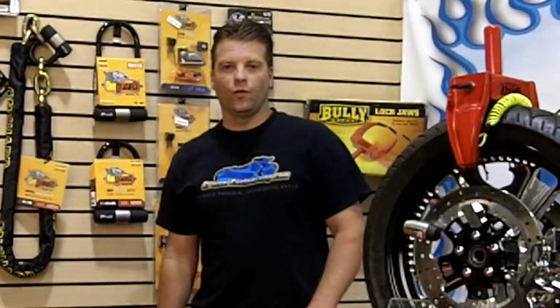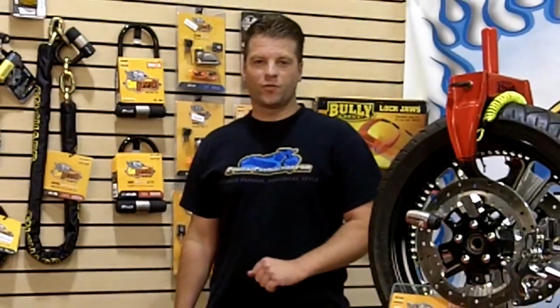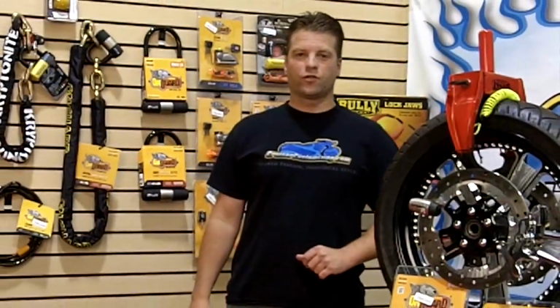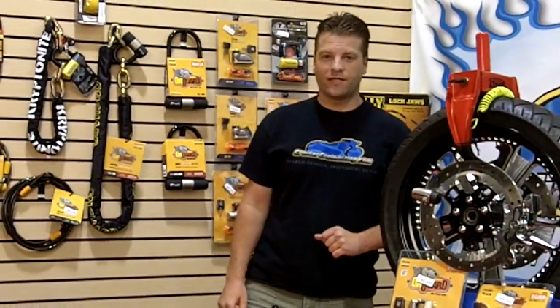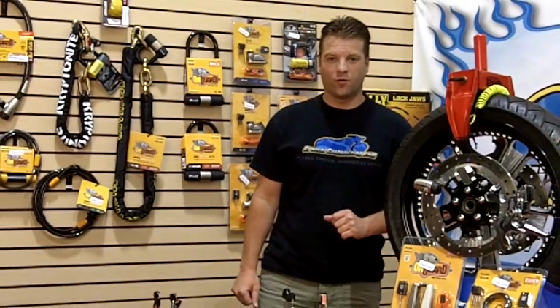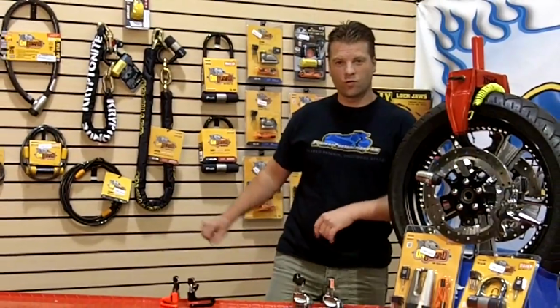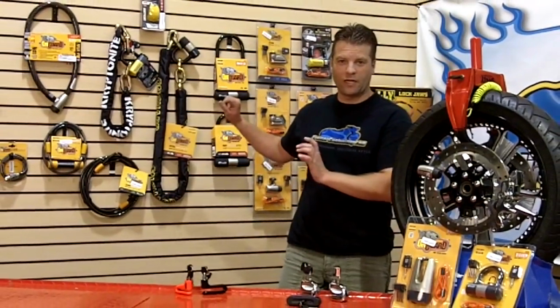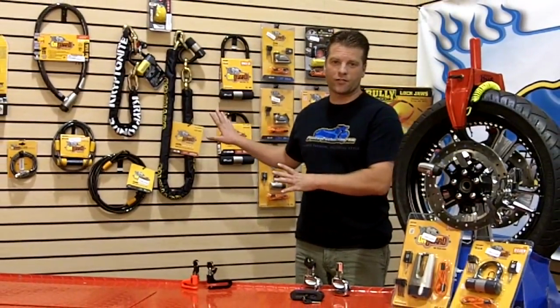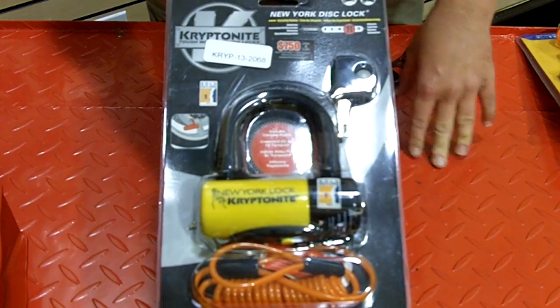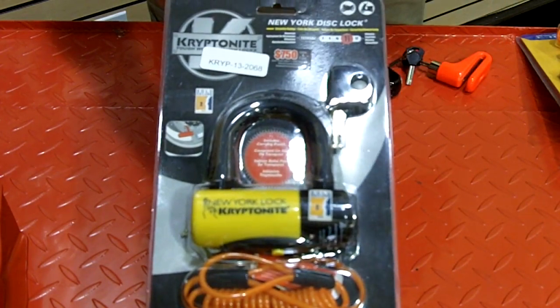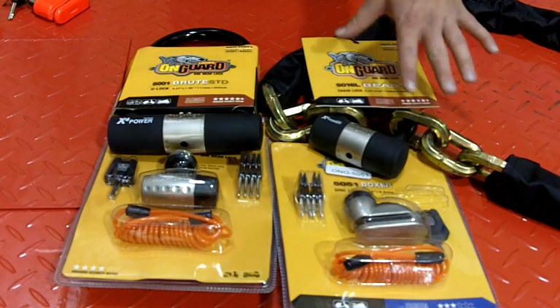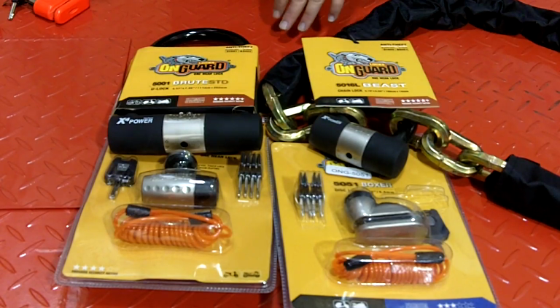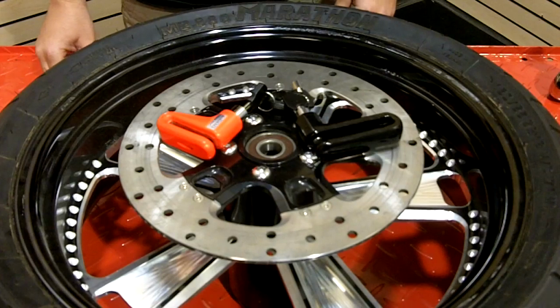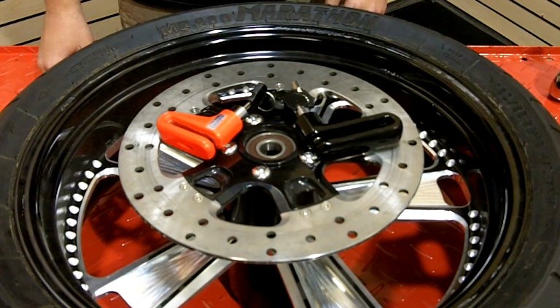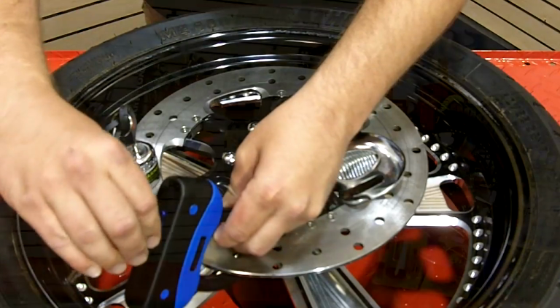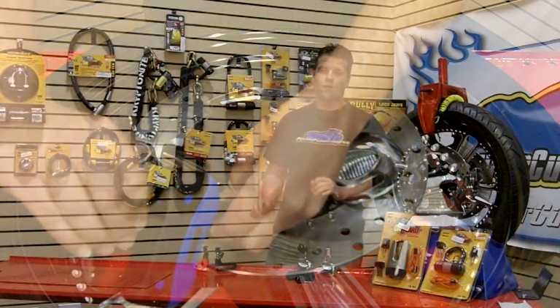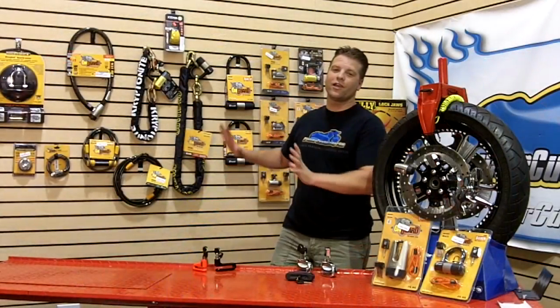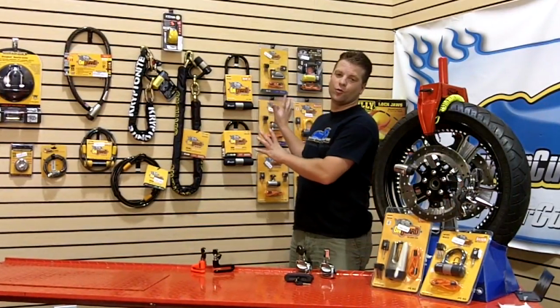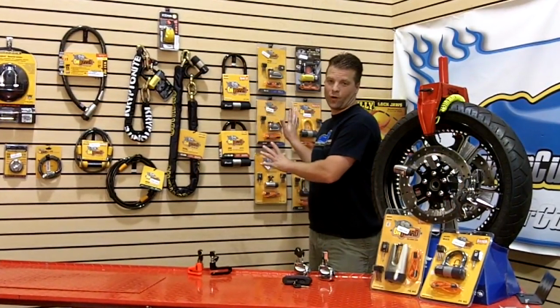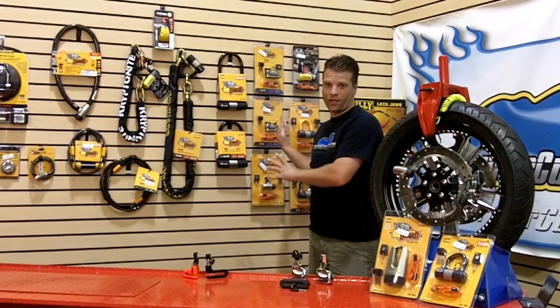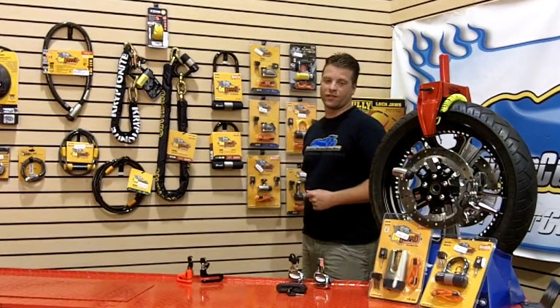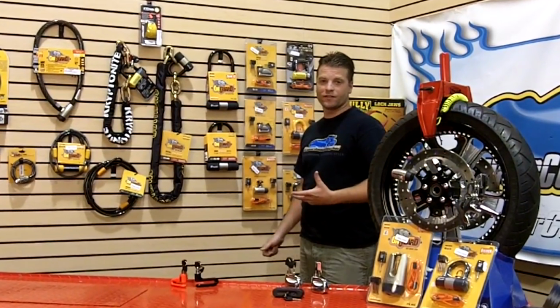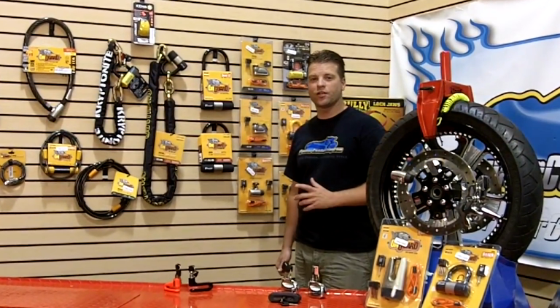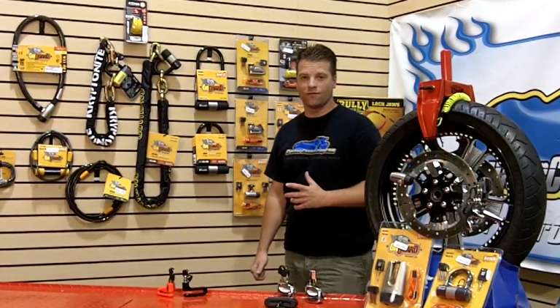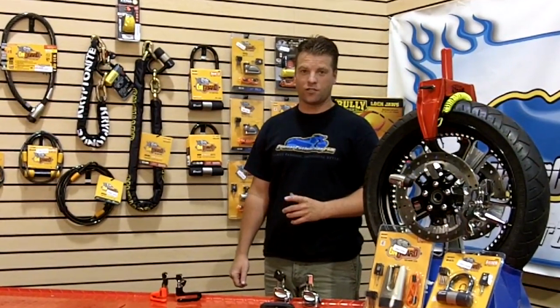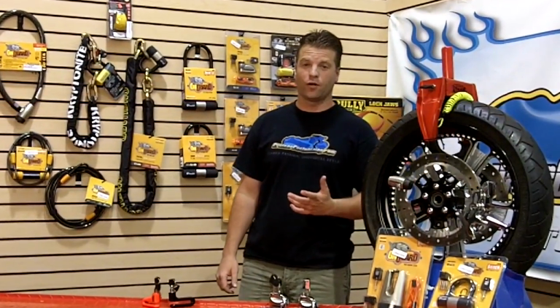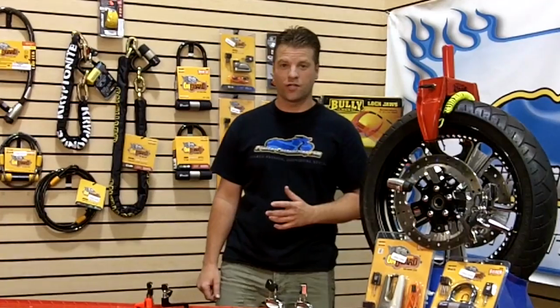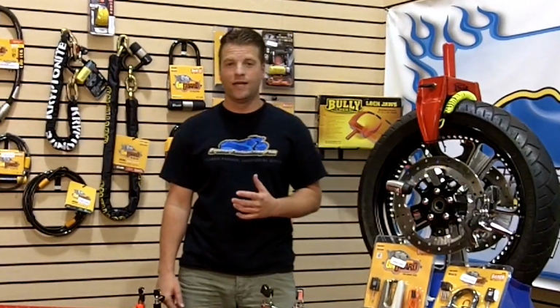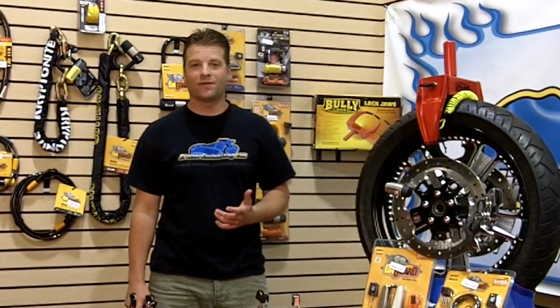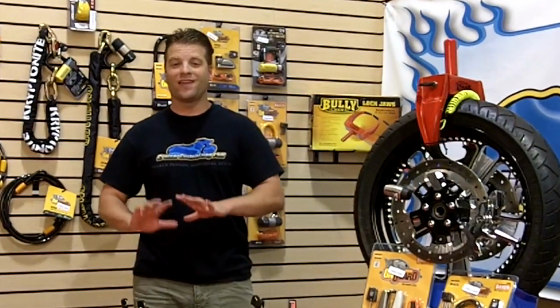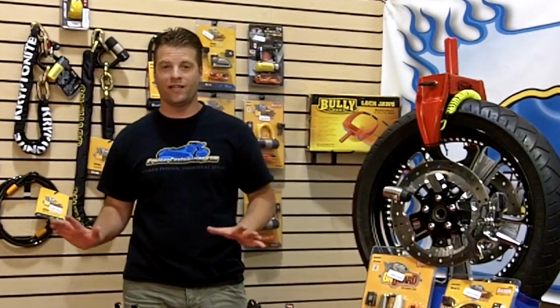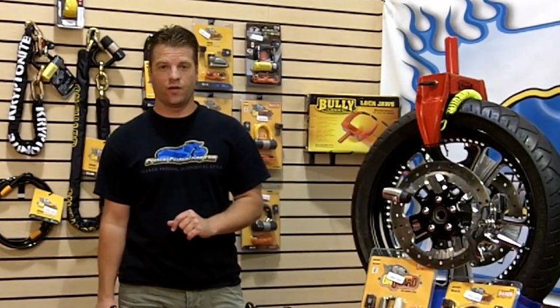Welcome to this week's Cruiser Customizing Tip of the Week where we're talking about locks from Kryptonite, On Guard, Kuriakon, and Bully. There are a huge array when it comes to the different types and kinds of locks that you can put on your motorcycle to keep it safe in any situation.